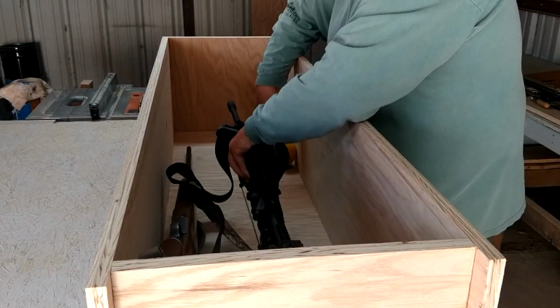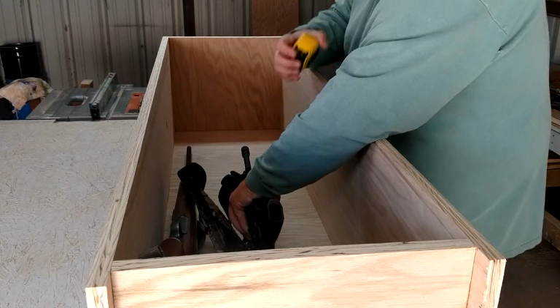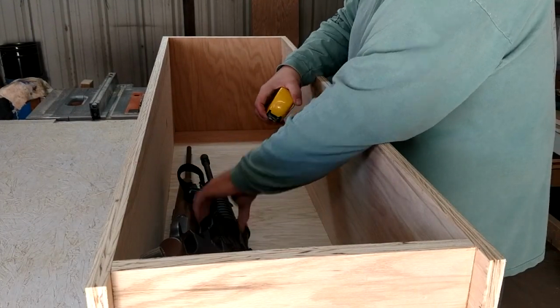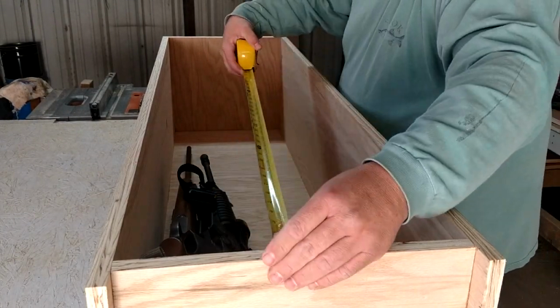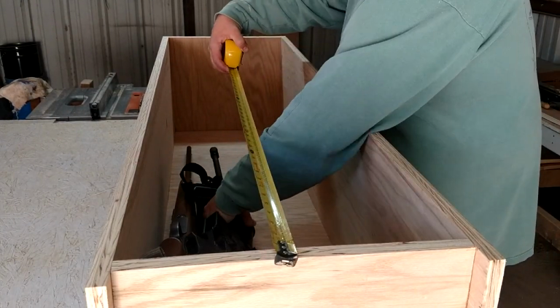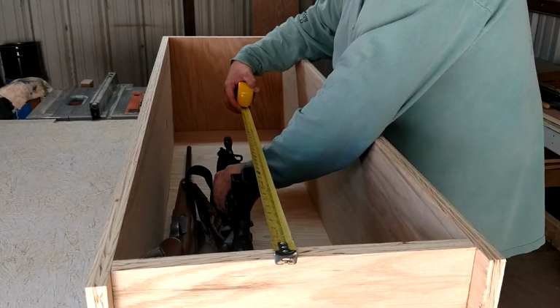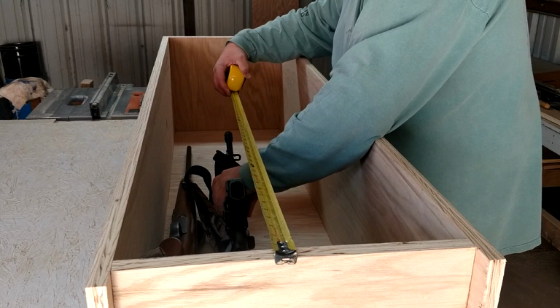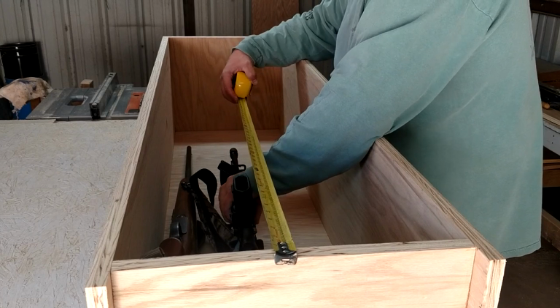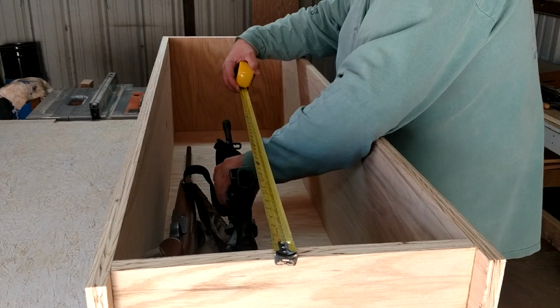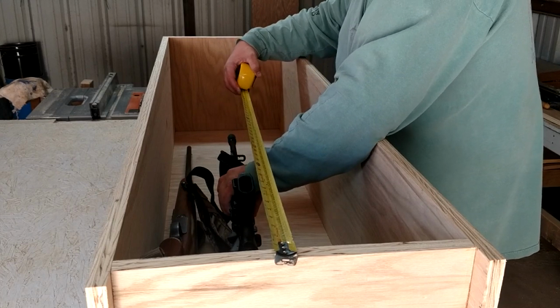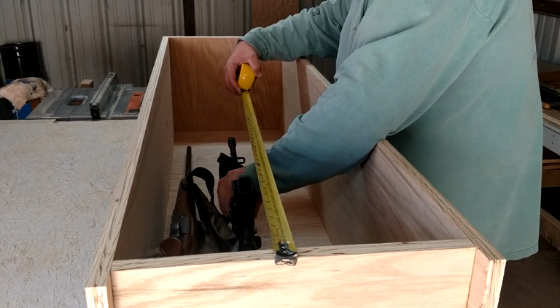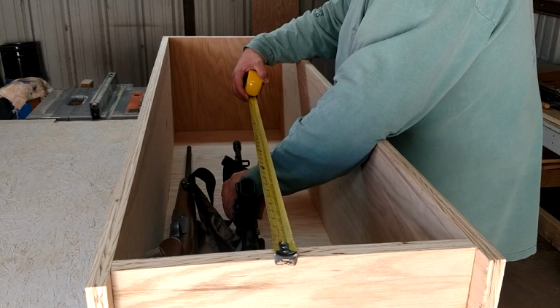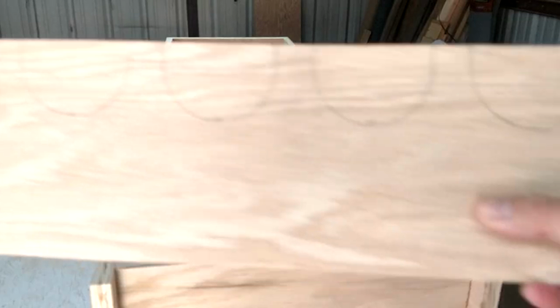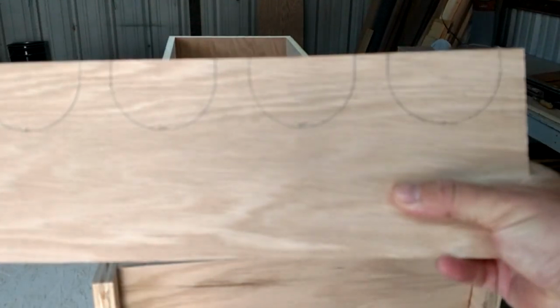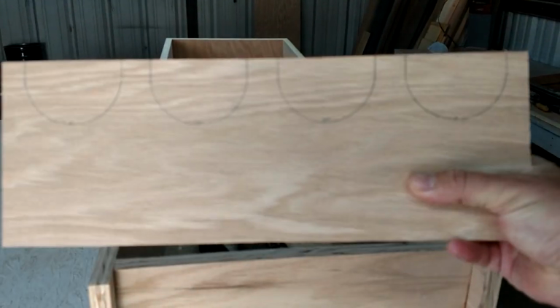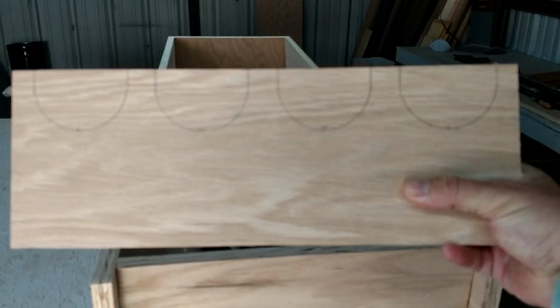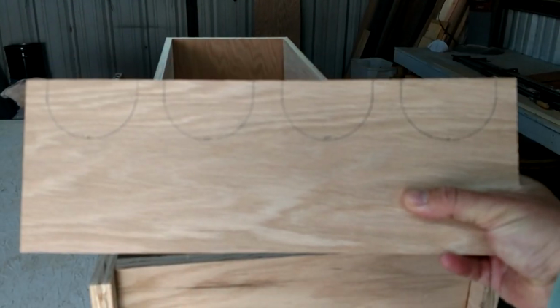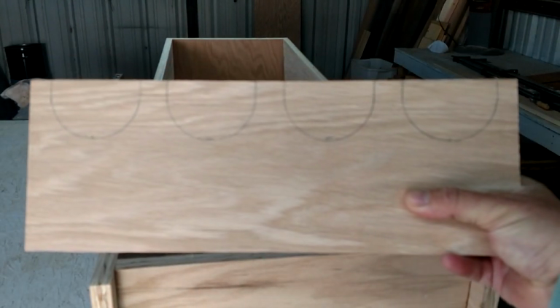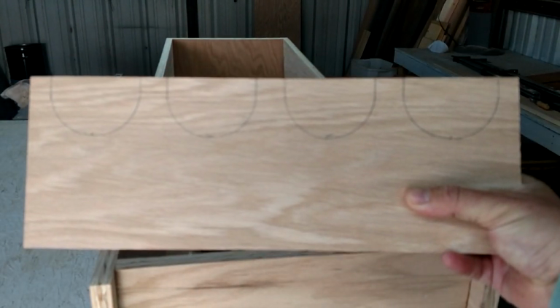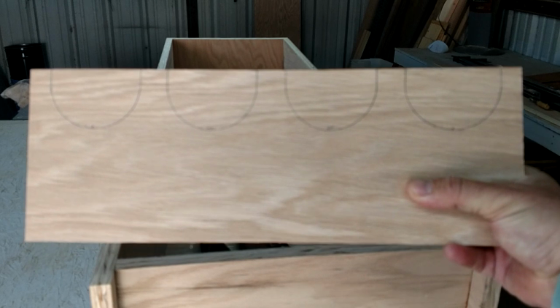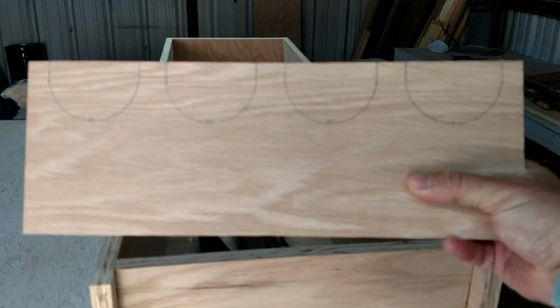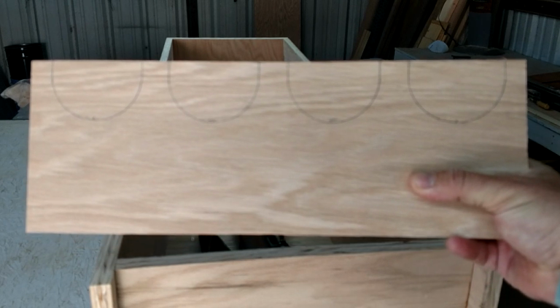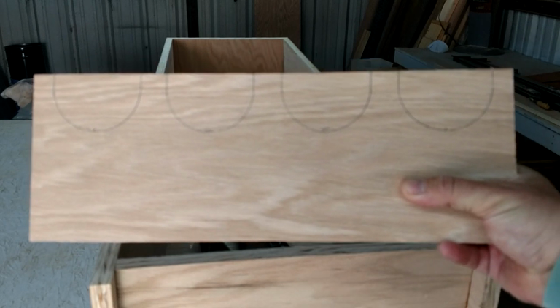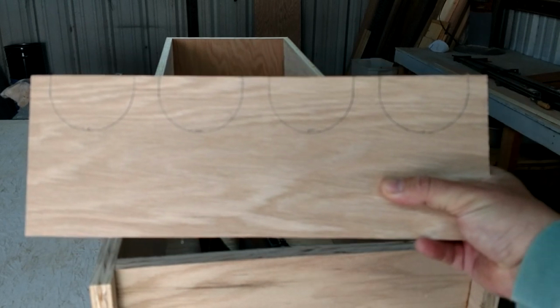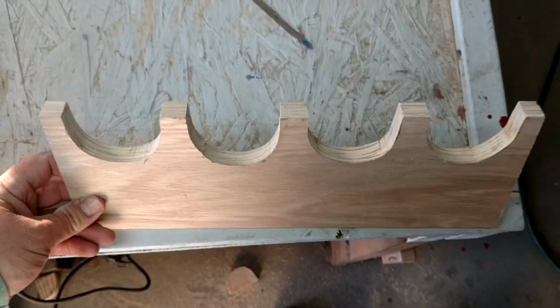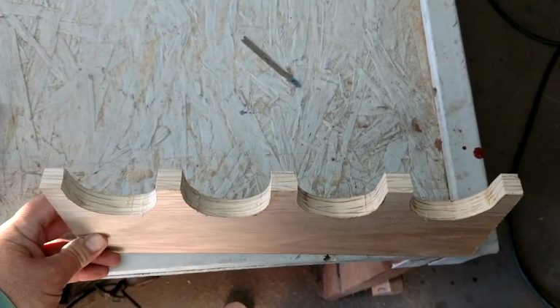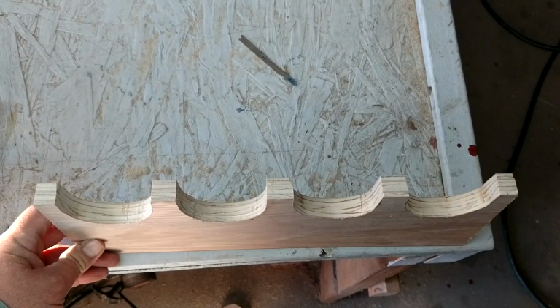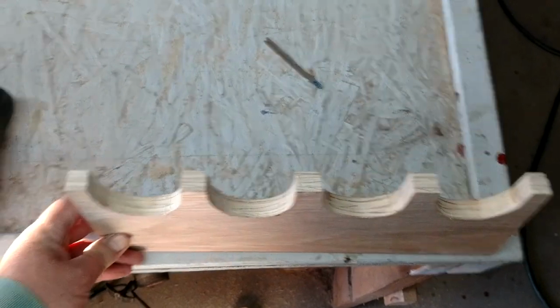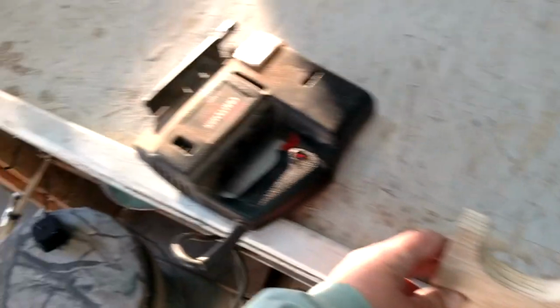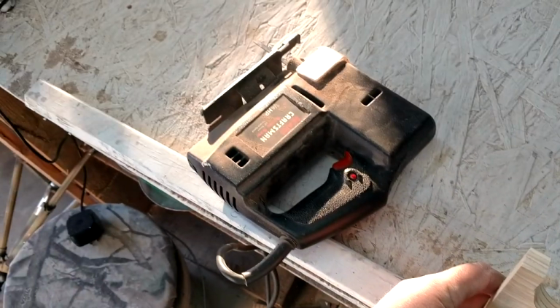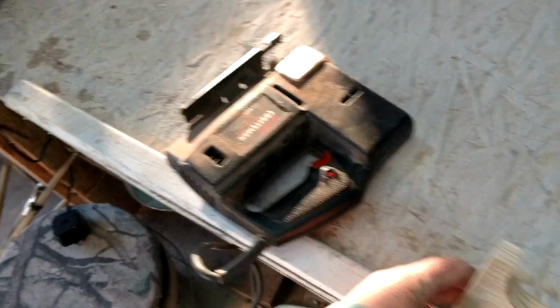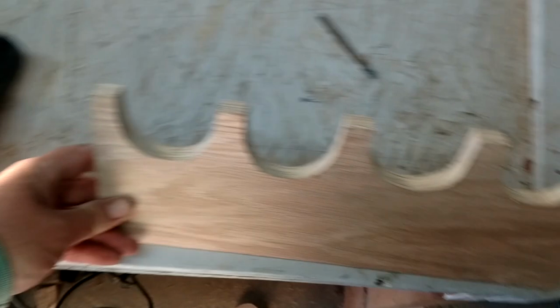Here's where I made a little boo-boo. I mis-measured the middle shelf there where the guns rest on — I went way too low, and you'll see that at the end of the video. But it's not a big deal.